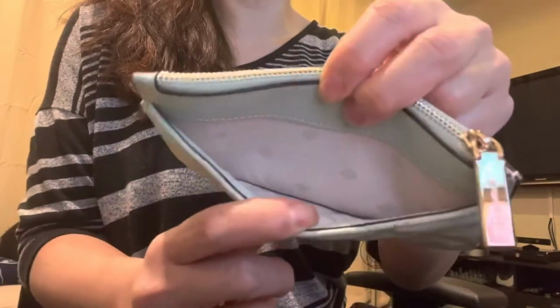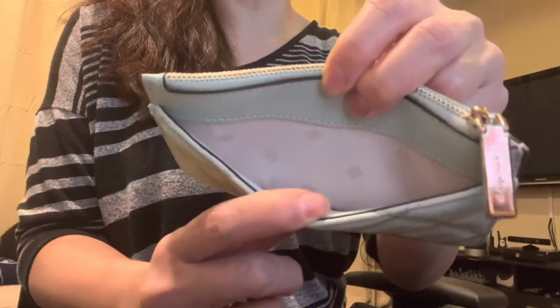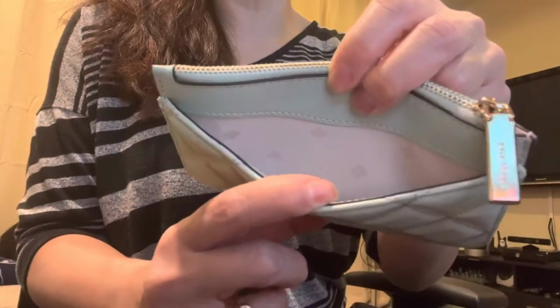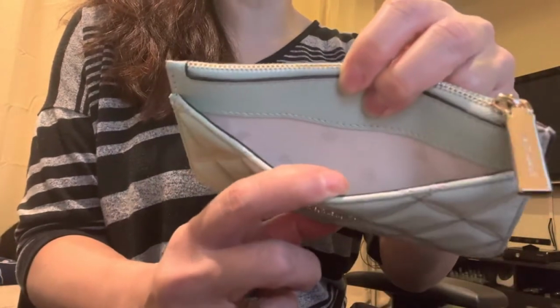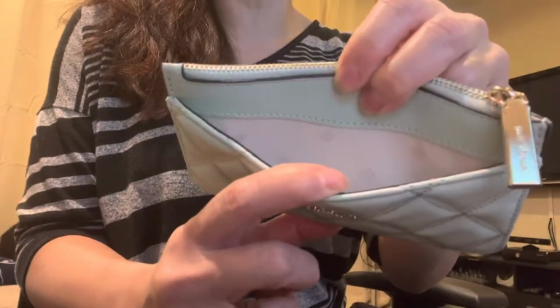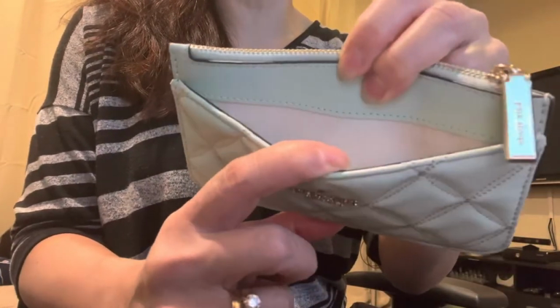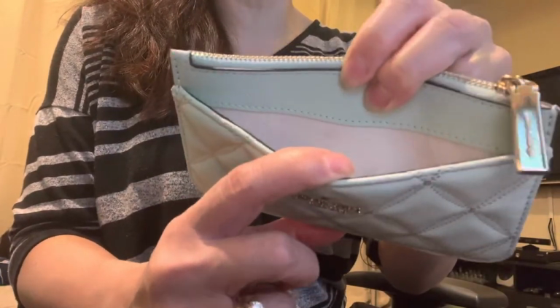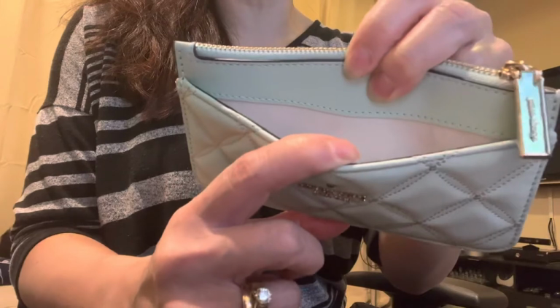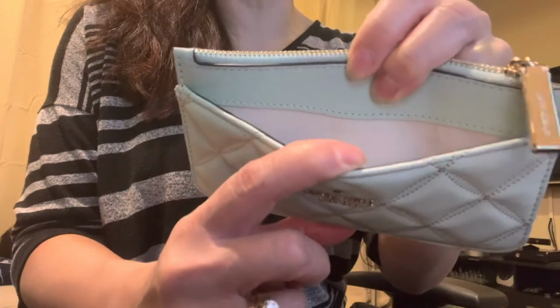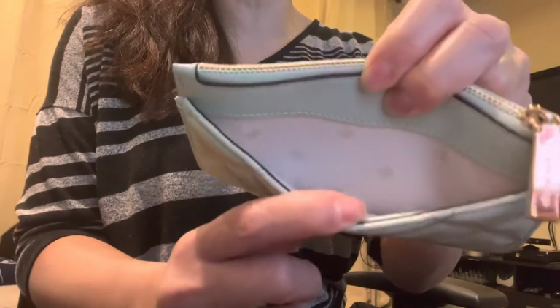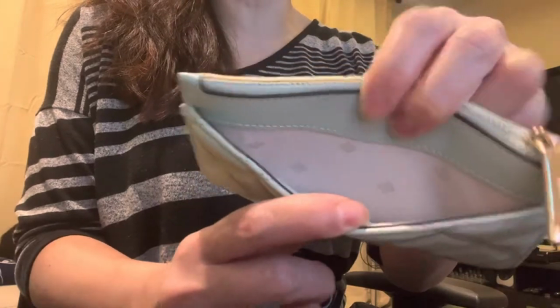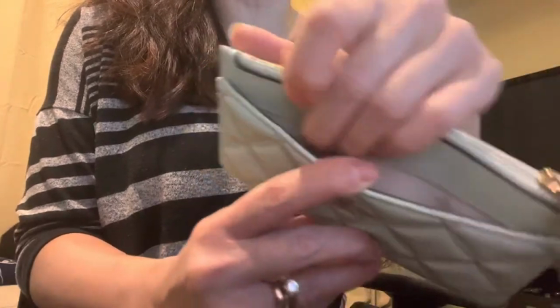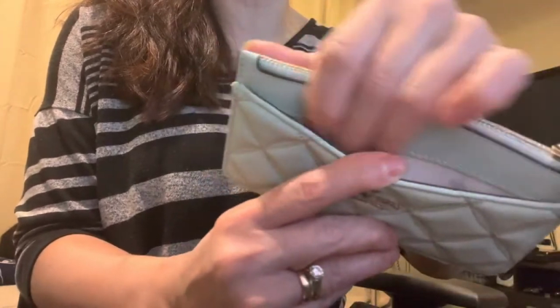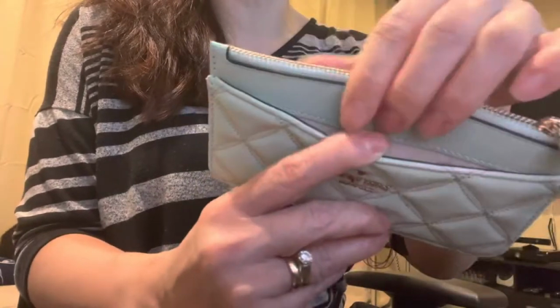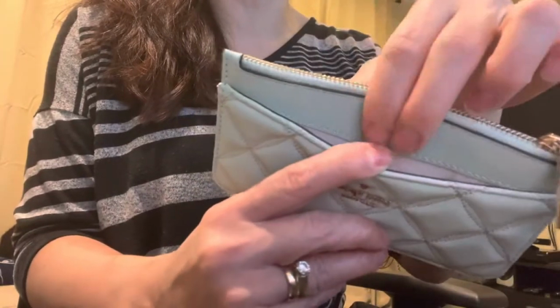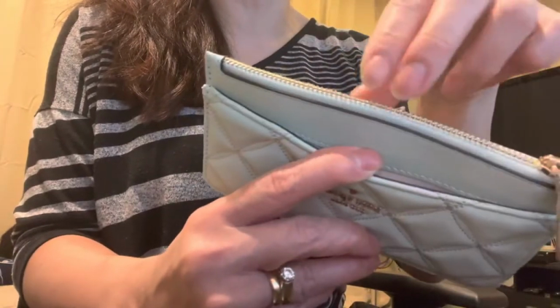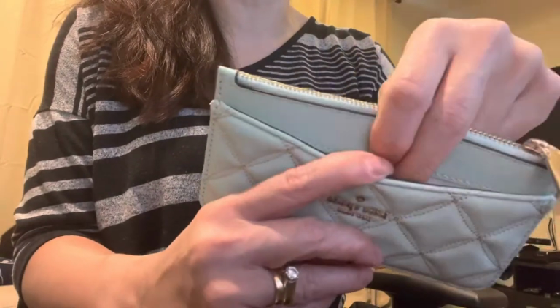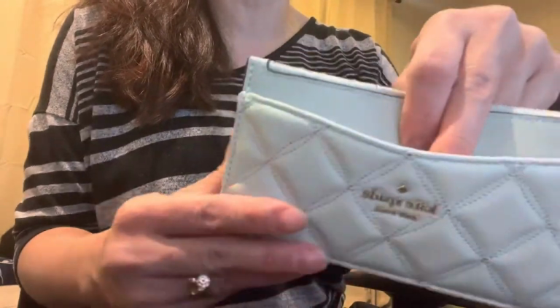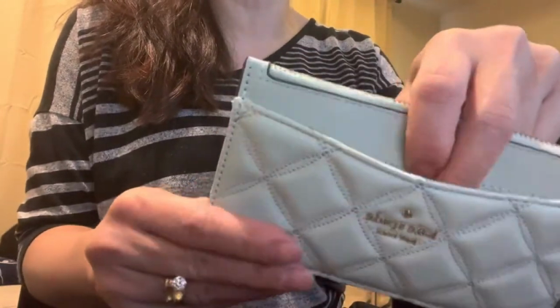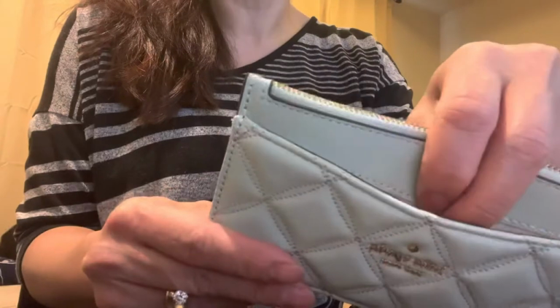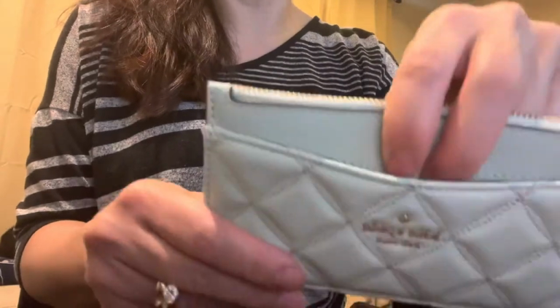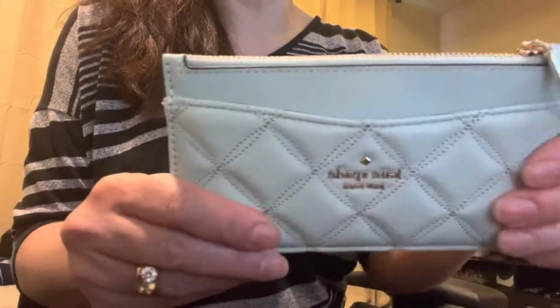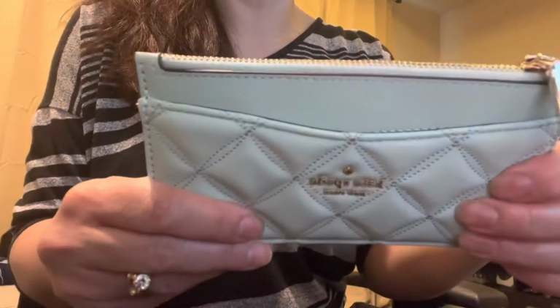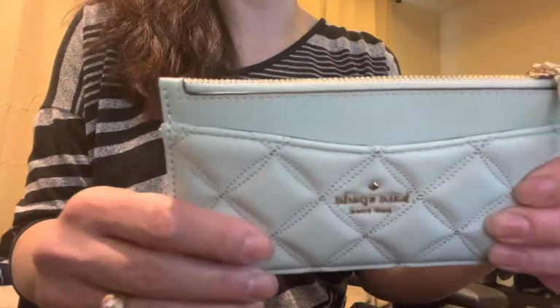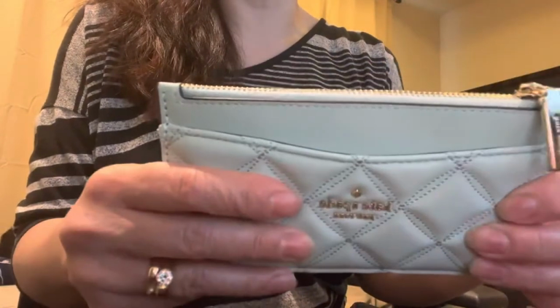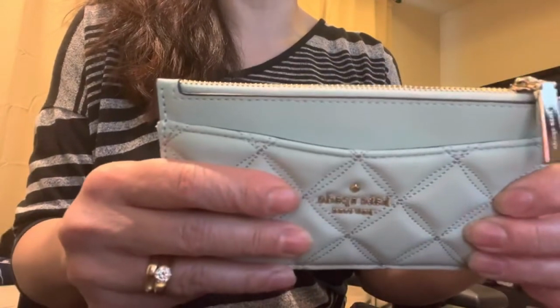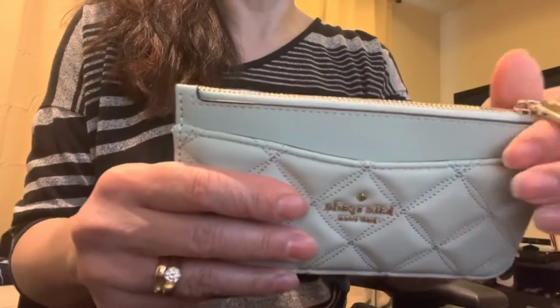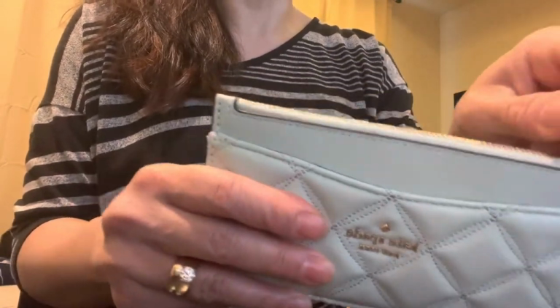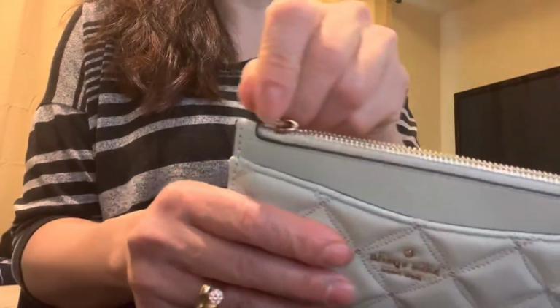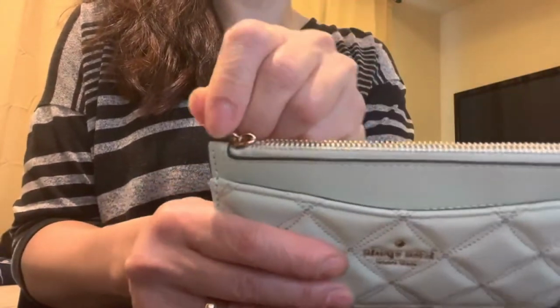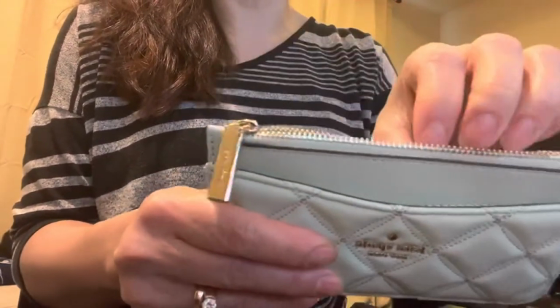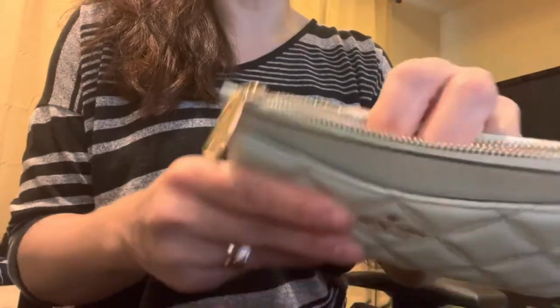It has this front pocket here. I tried to put a dollar bill in there — it doesn't fit quite exactly, it's a little bit too small. So I do have to fold it in half and put it in here, which is not a problem. I don't carry a lot of cash anyway. Then it has this zipper pocket.